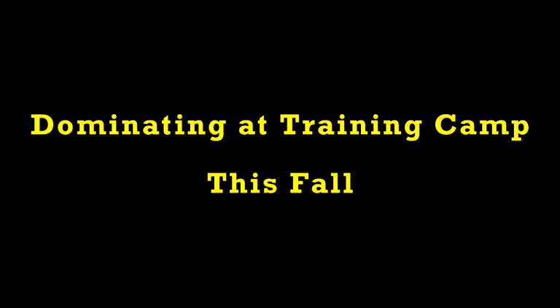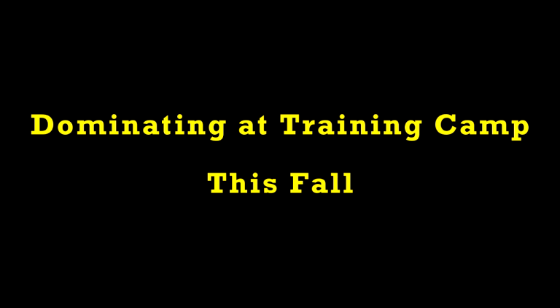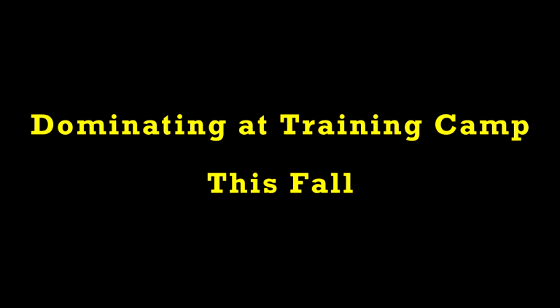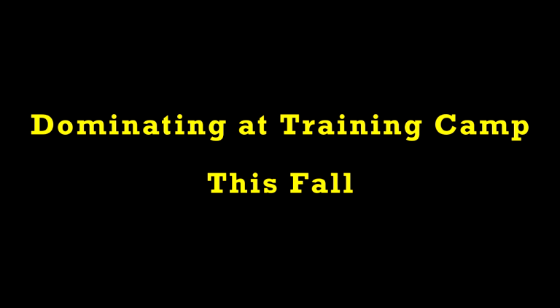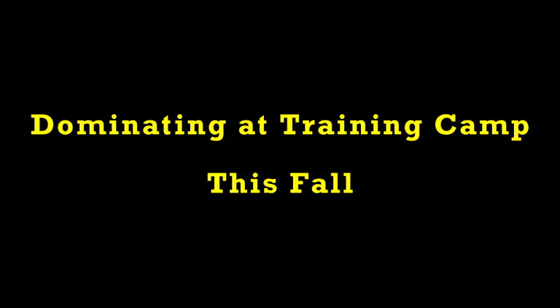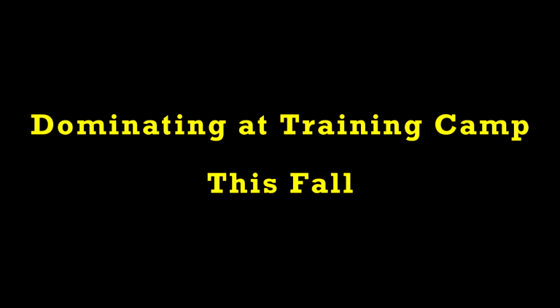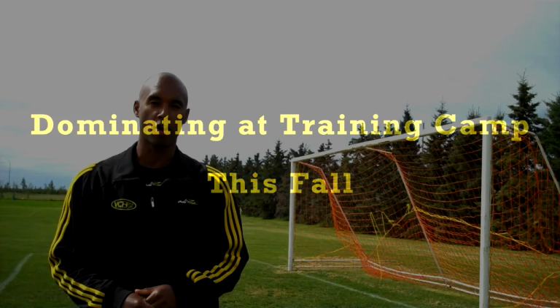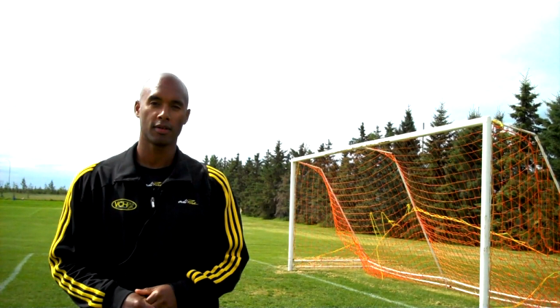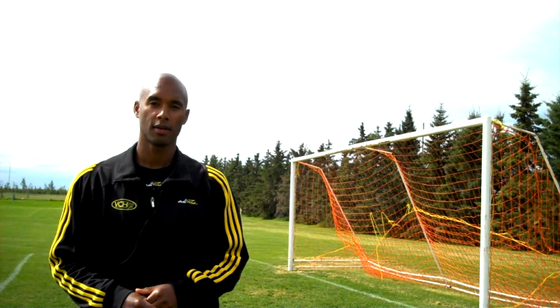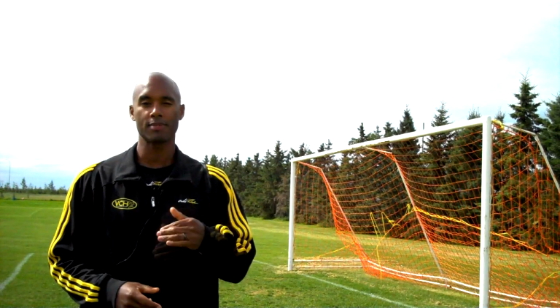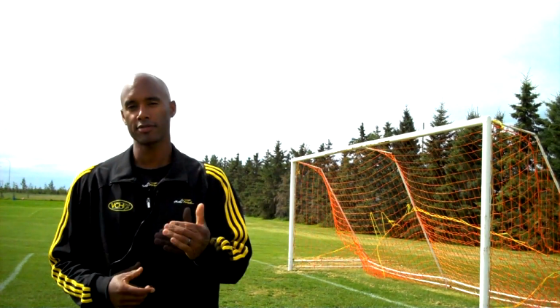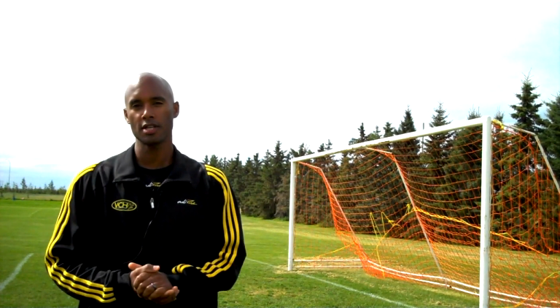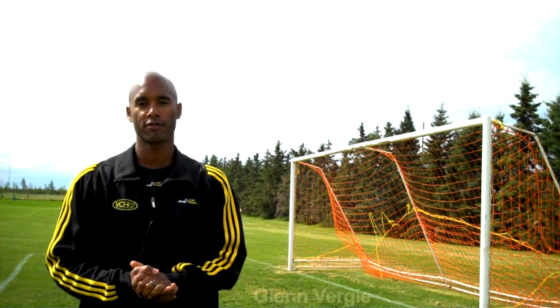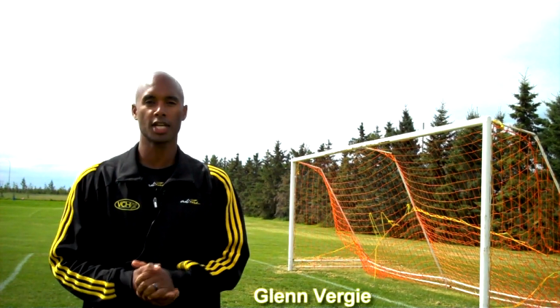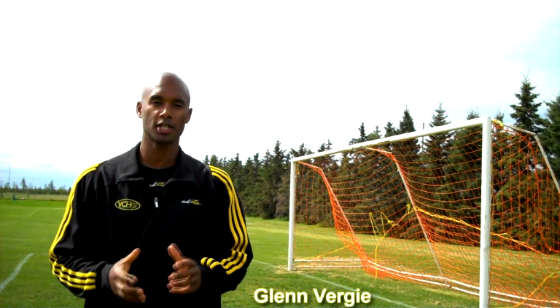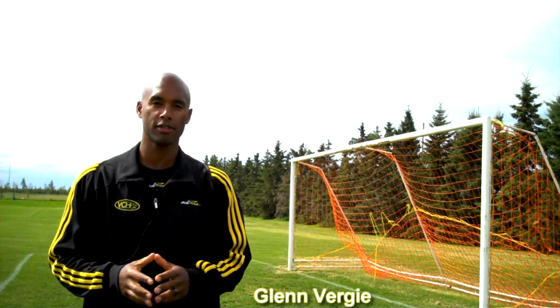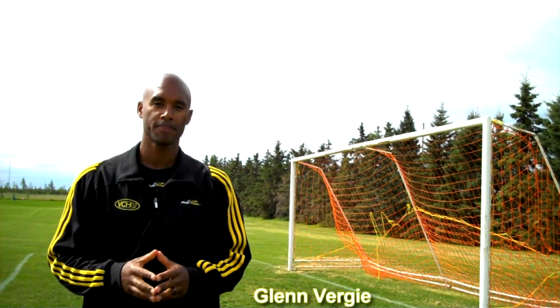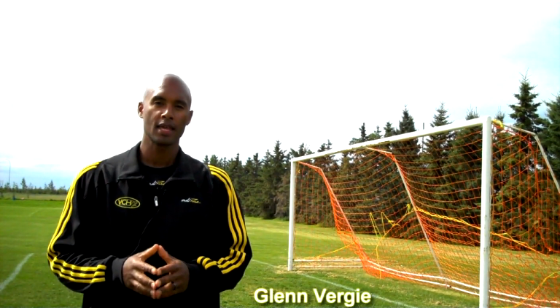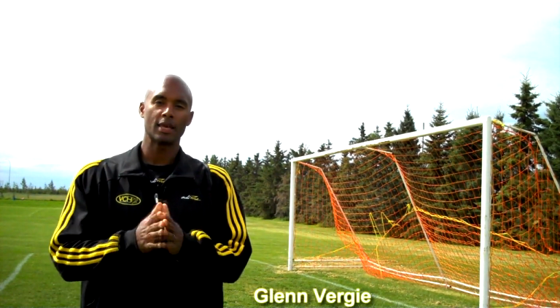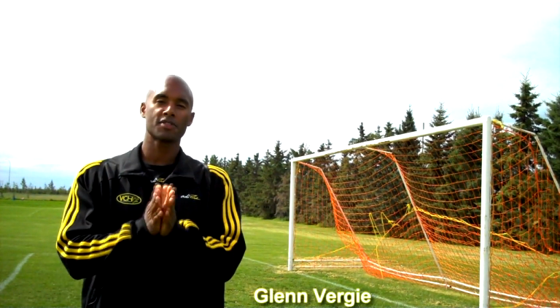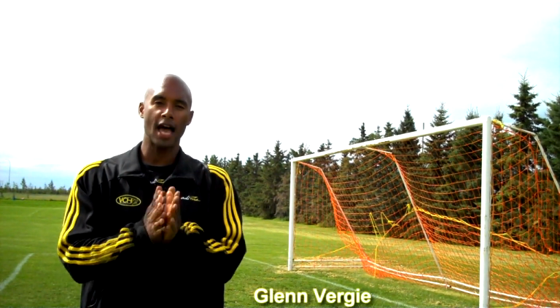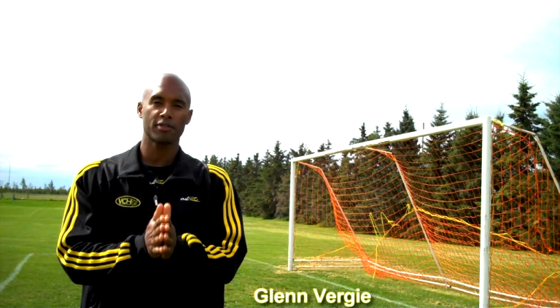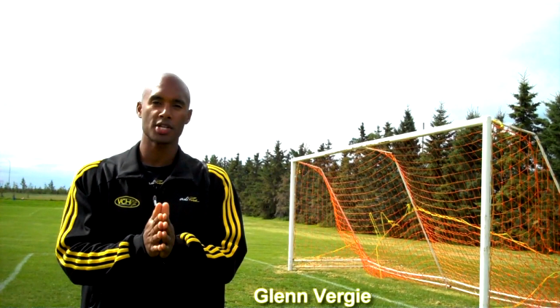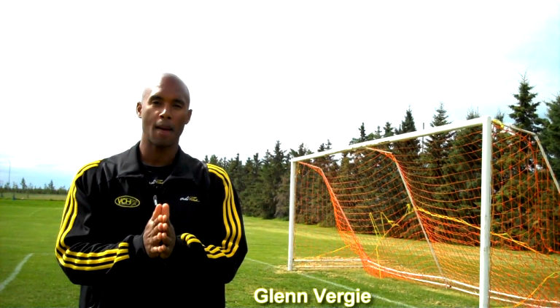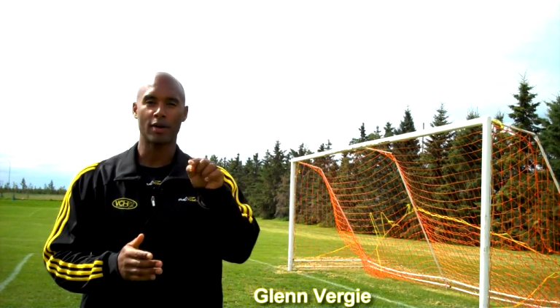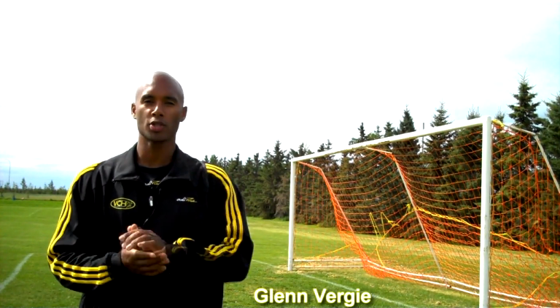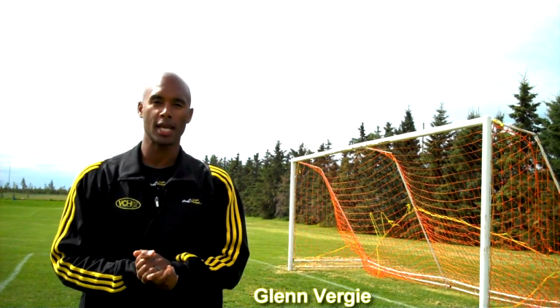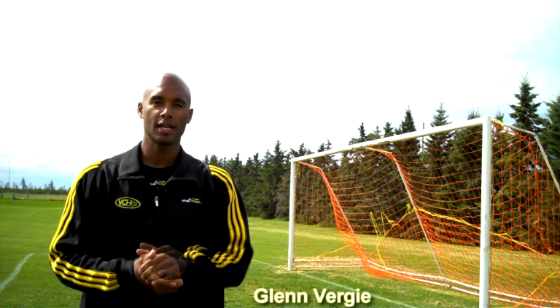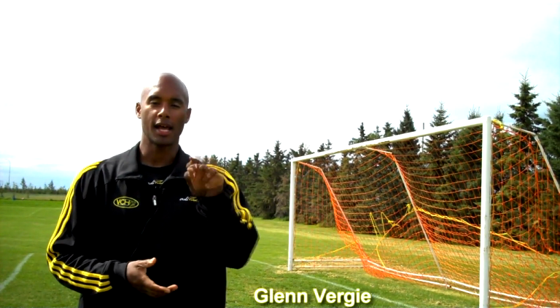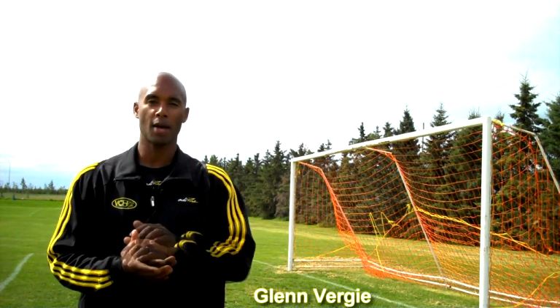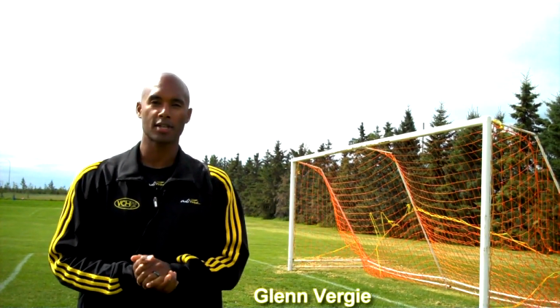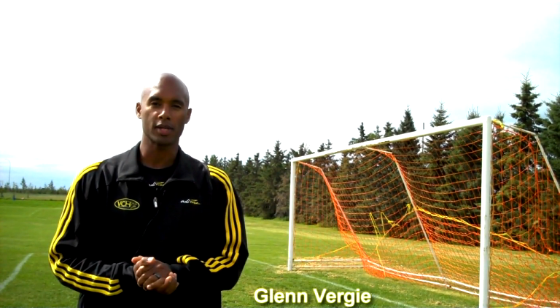Are you going to dominate a training camp this fall? My name is Glen Virgie from Virgie Conditioning and Health. Let me give you some valuable information about how you can dominate coming up in the next couple weeks.